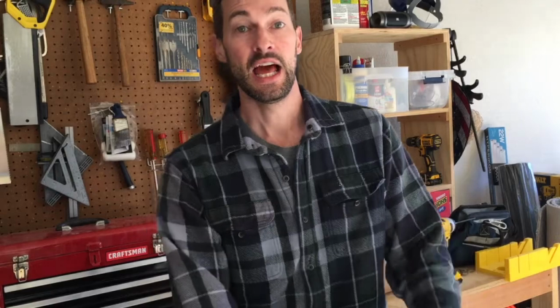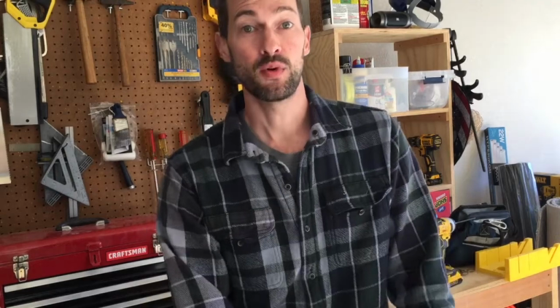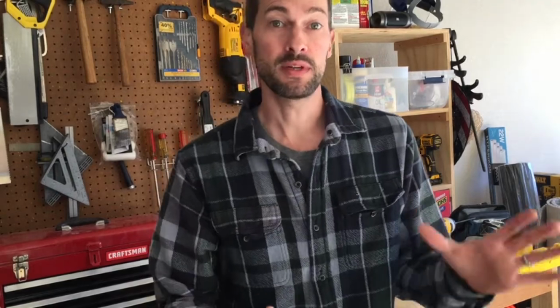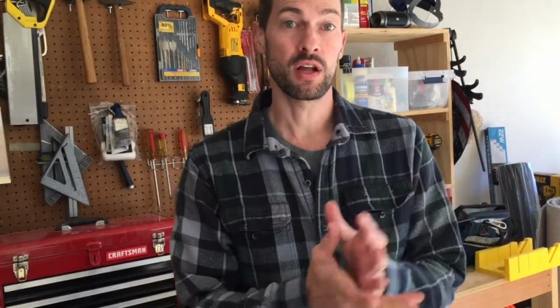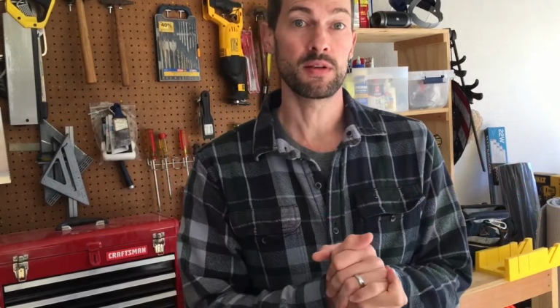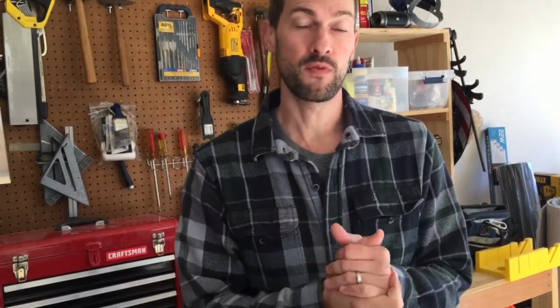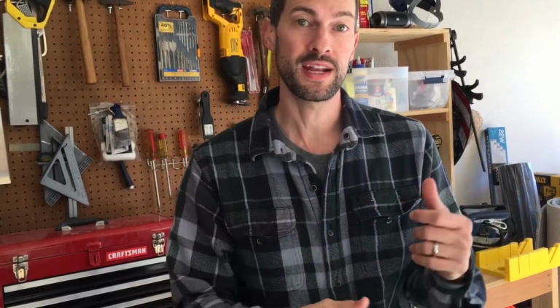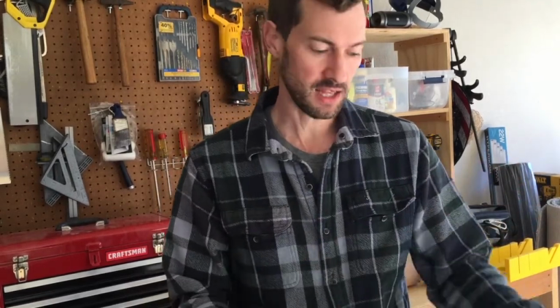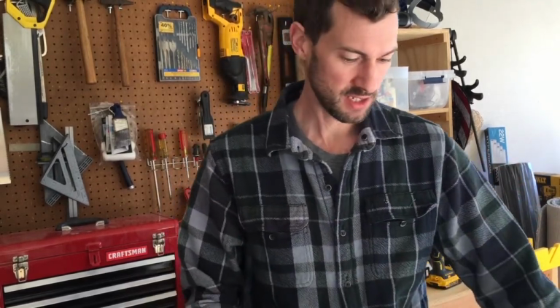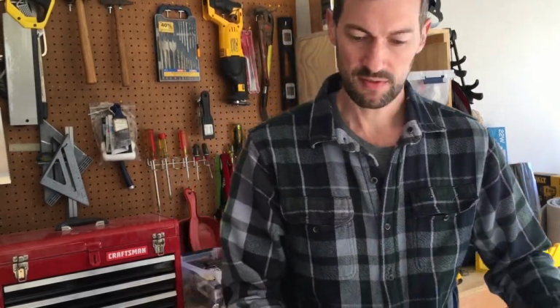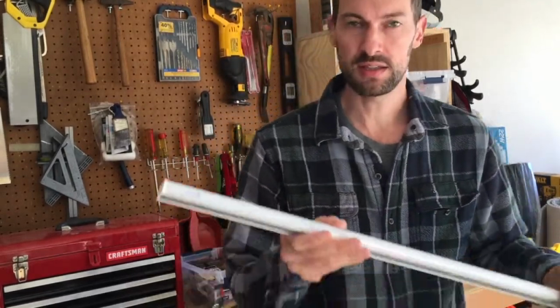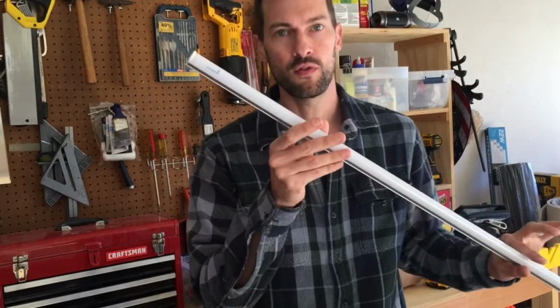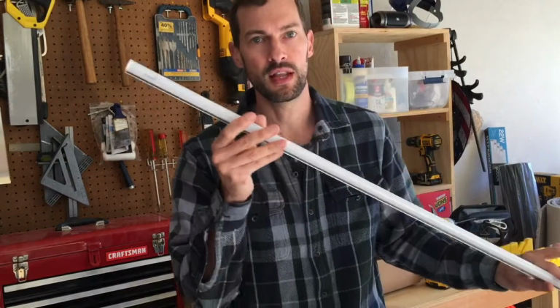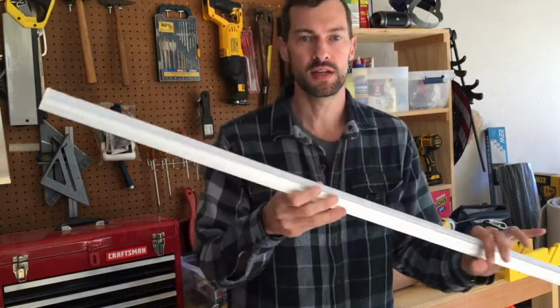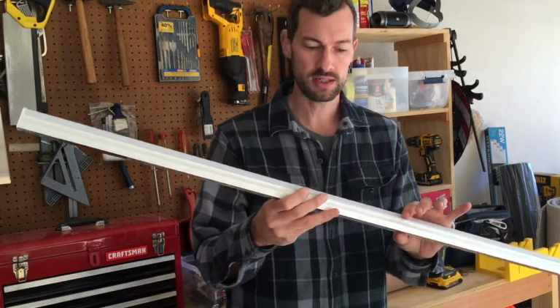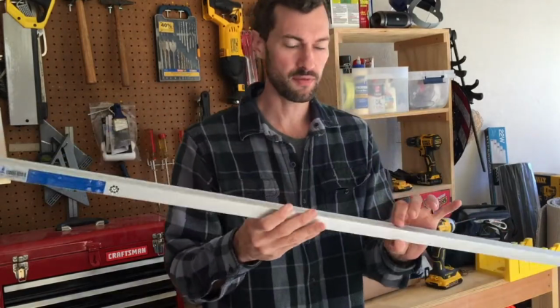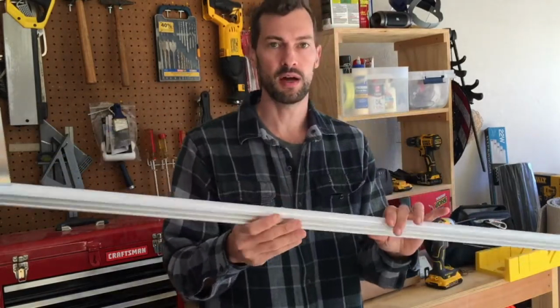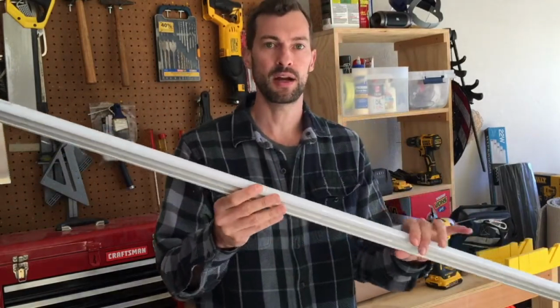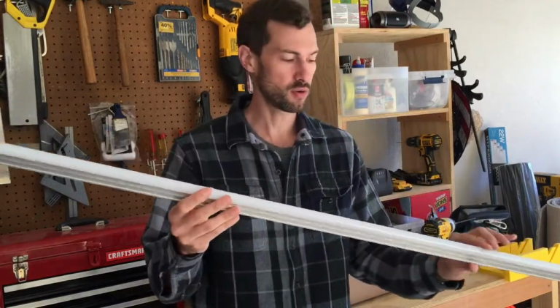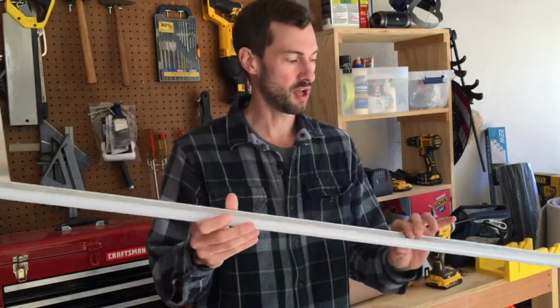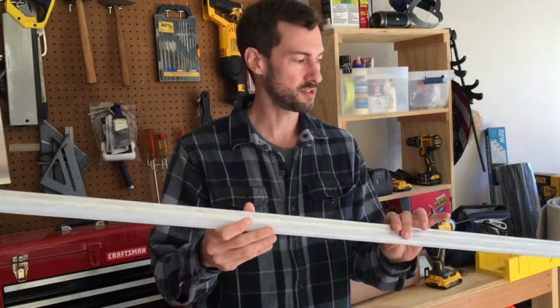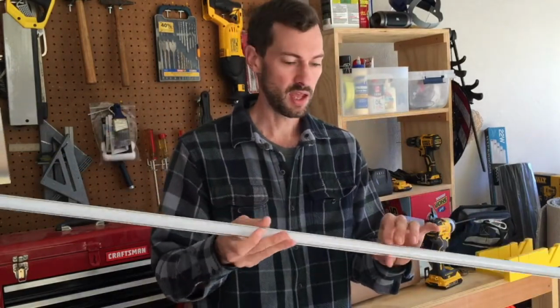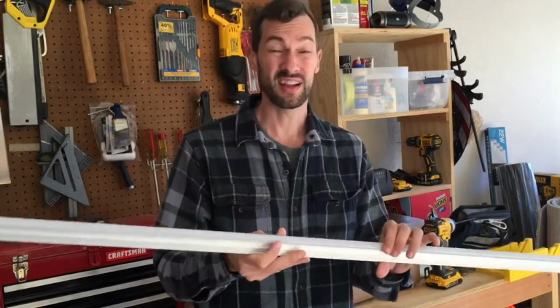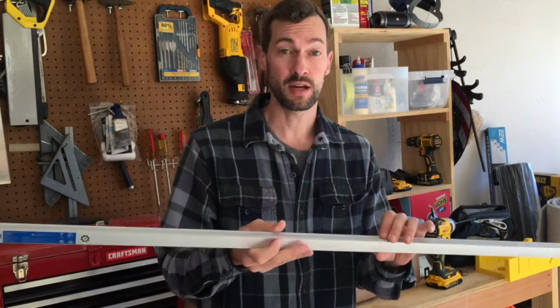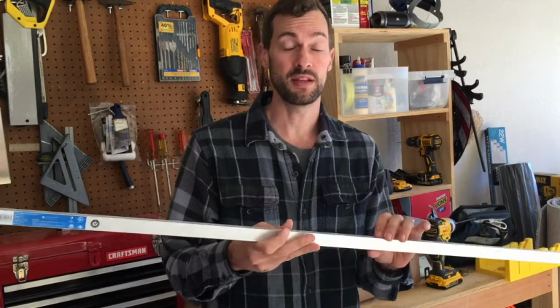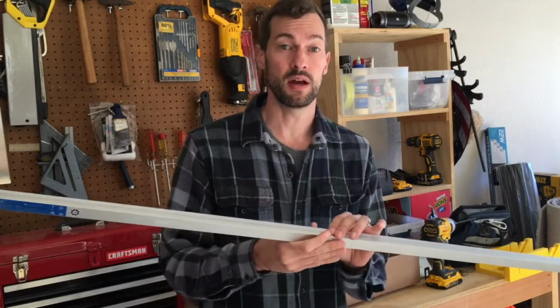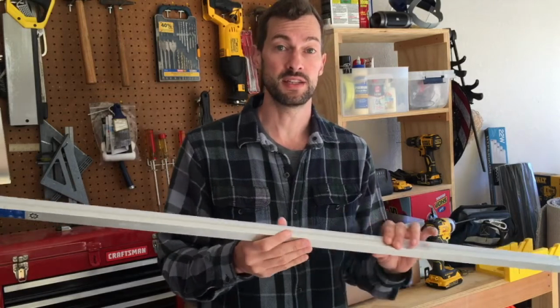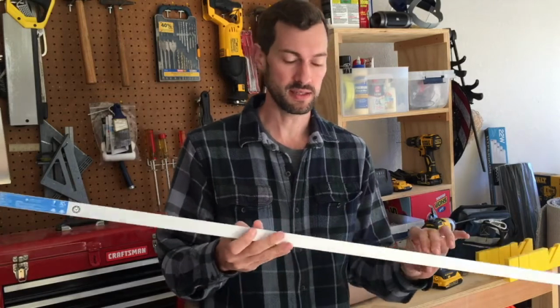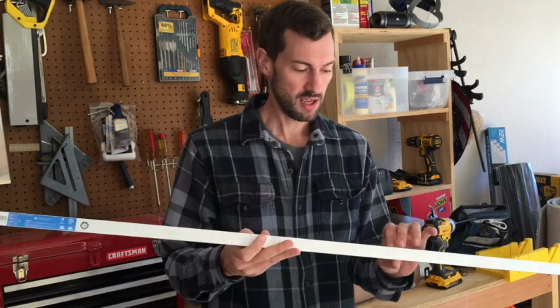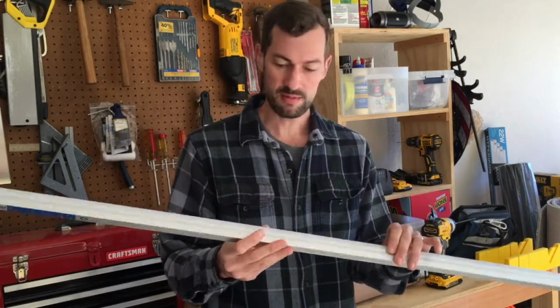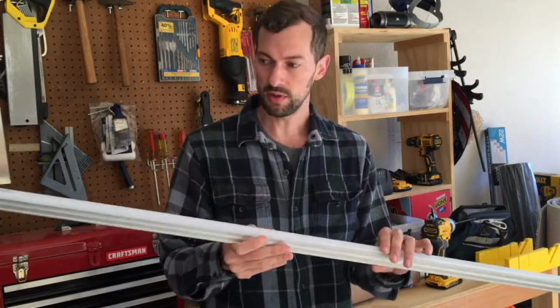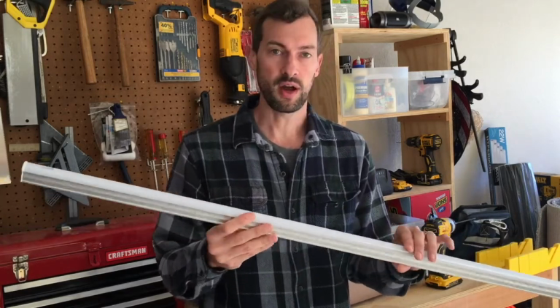Hi, welcome to the channel. I'm going to be installing some four-foot LED lights. I've got these four-foot integrated type lights from HyperIcon. I ordered these off Amazon. I really like this company — they're based in the U.S. and they seem to make a really good product.